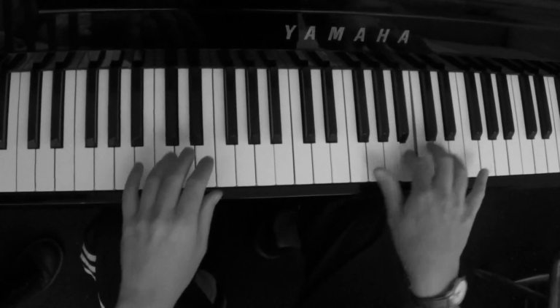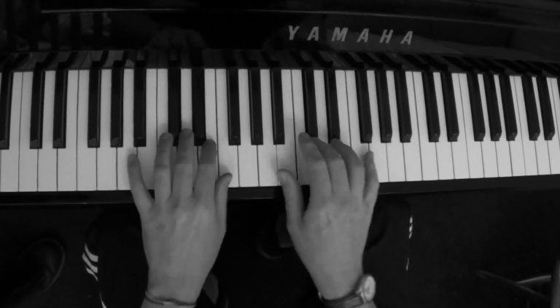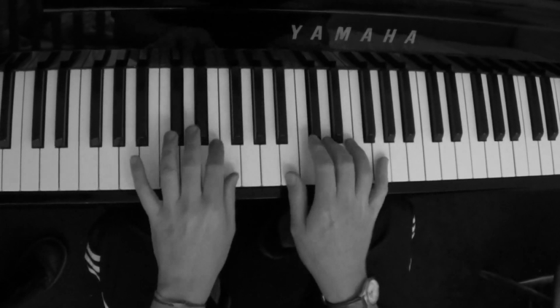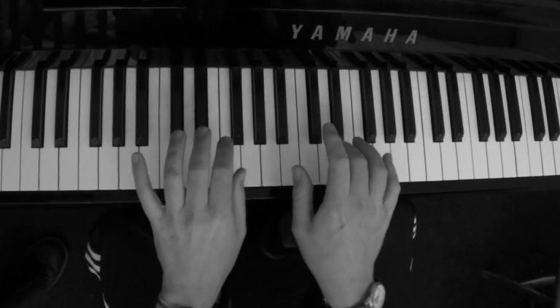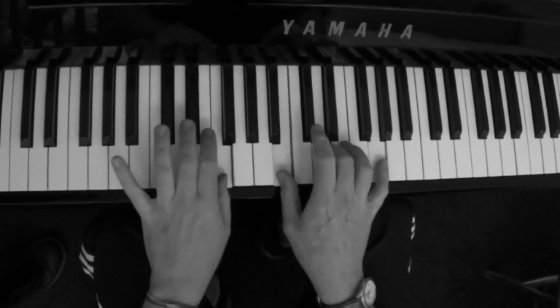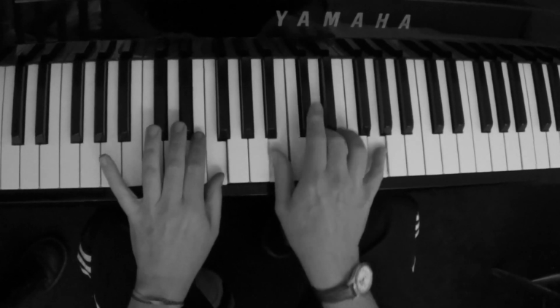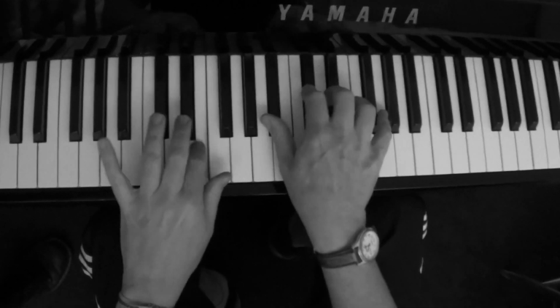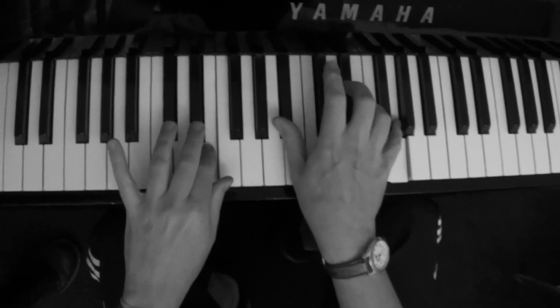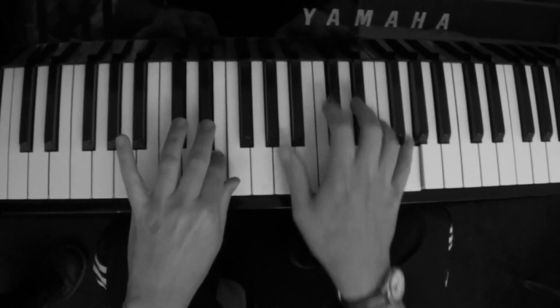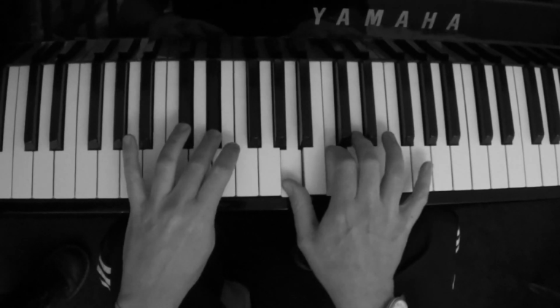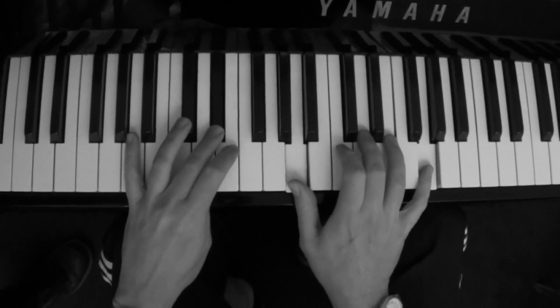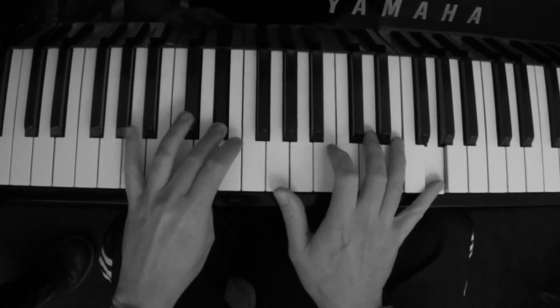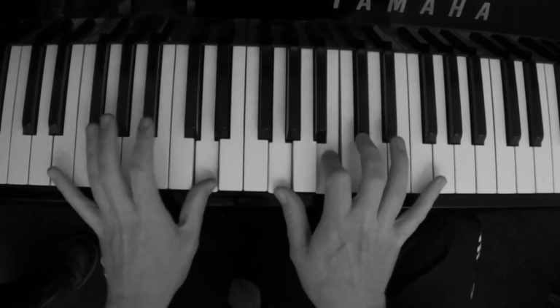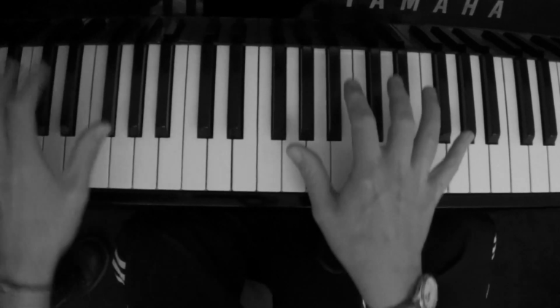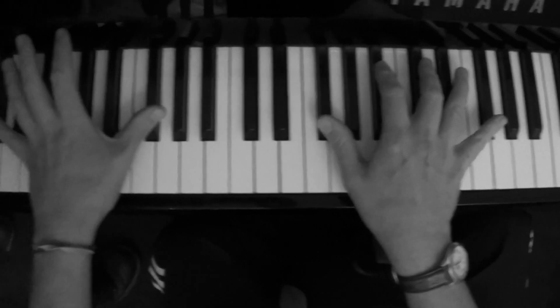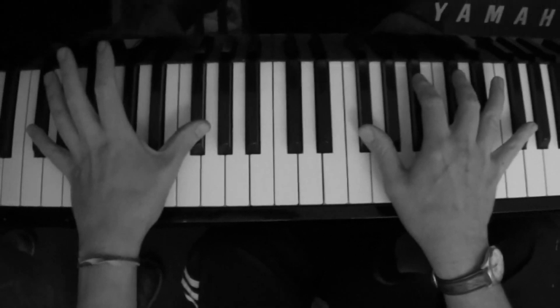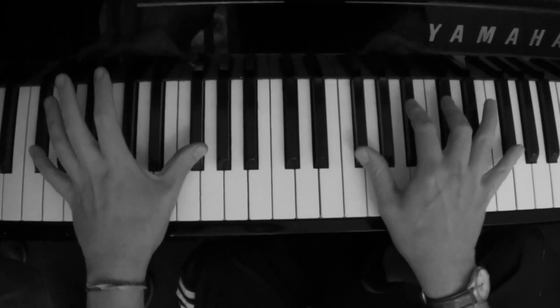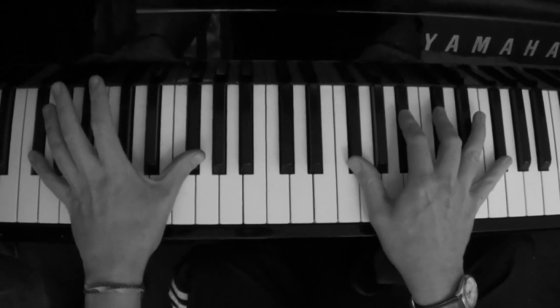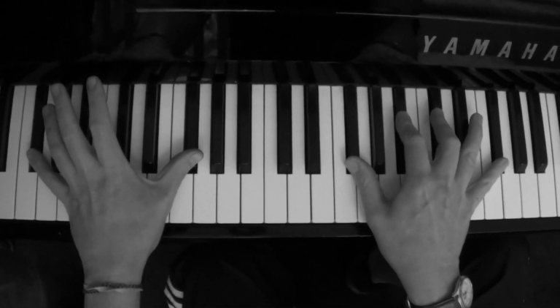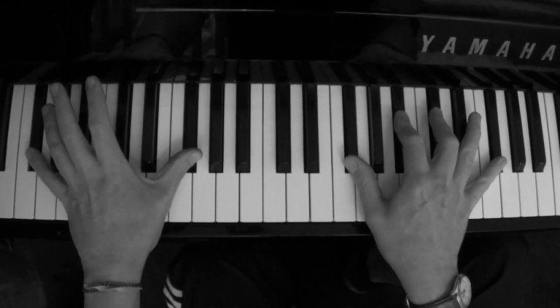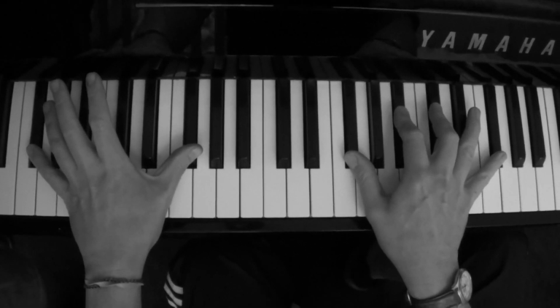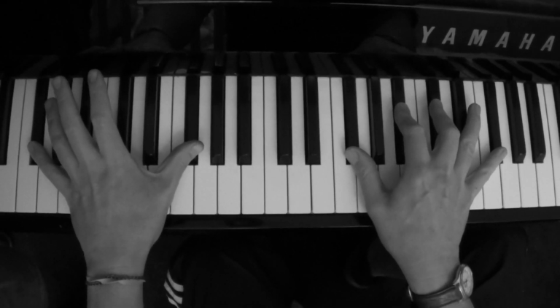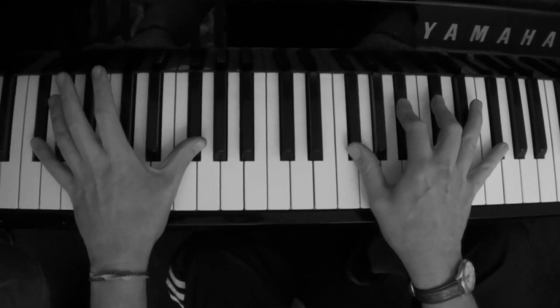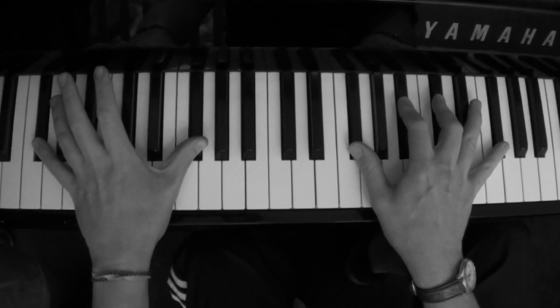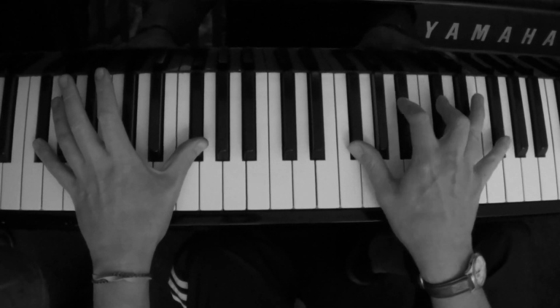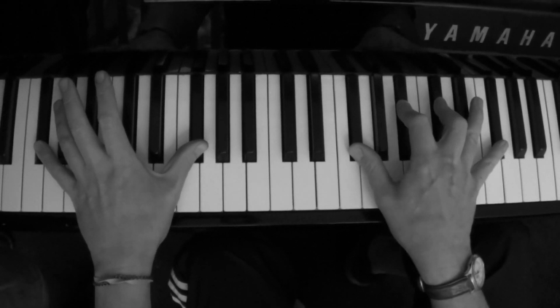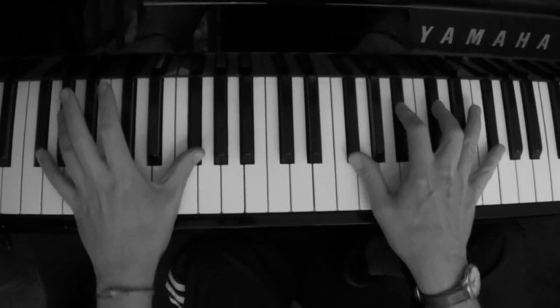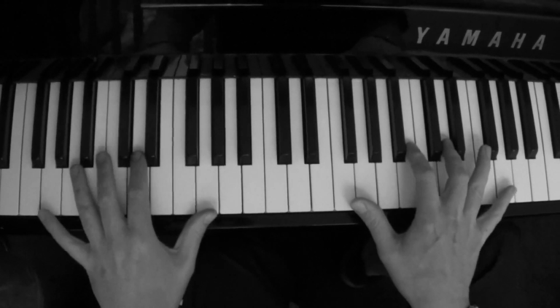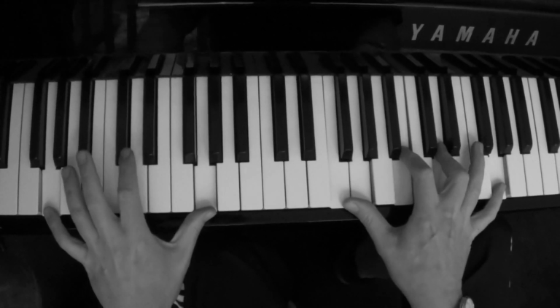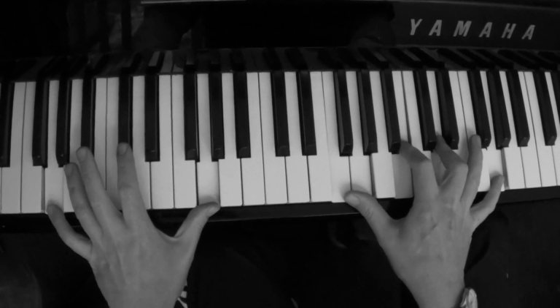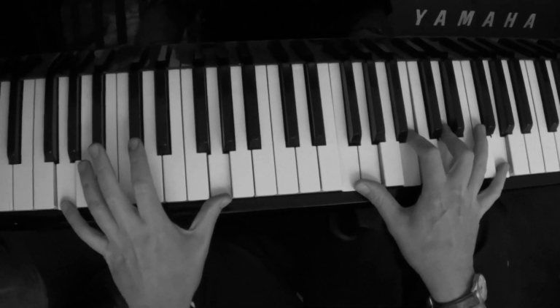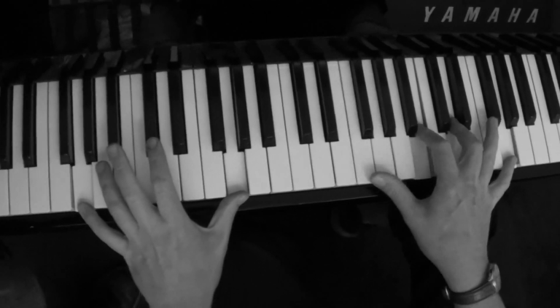I'll finish it off. I'll just finish it with it on — it's cooling — and then F sharp going to G seventh.